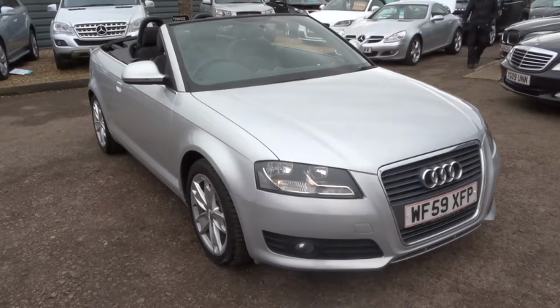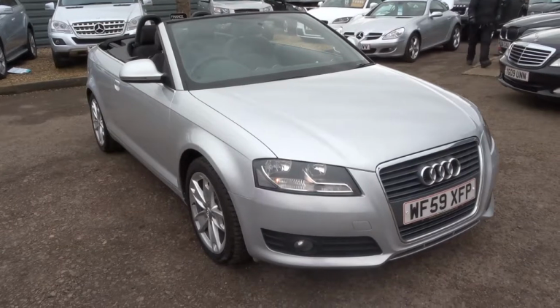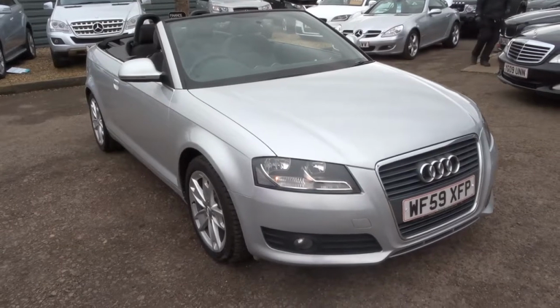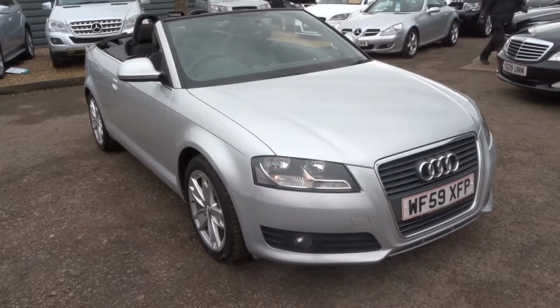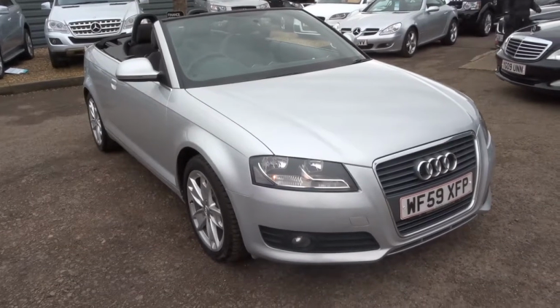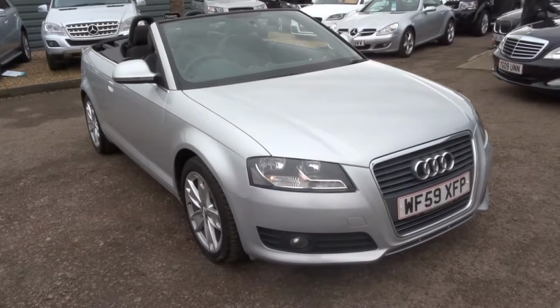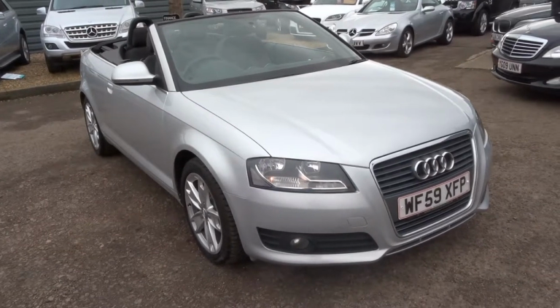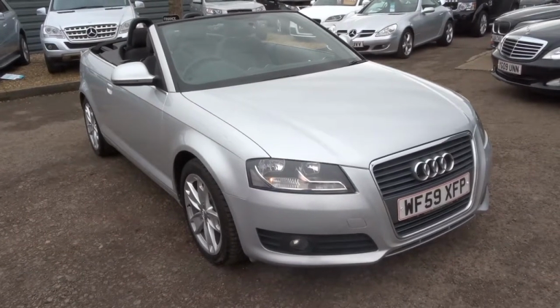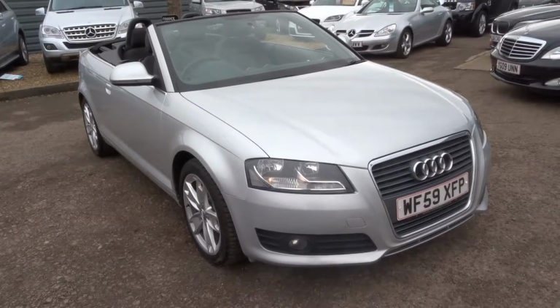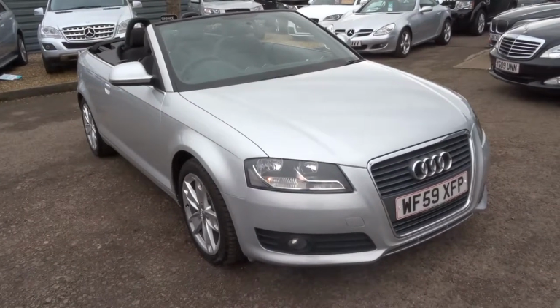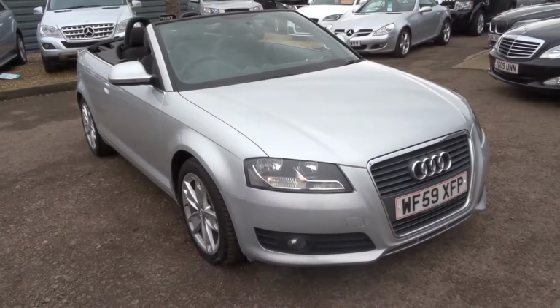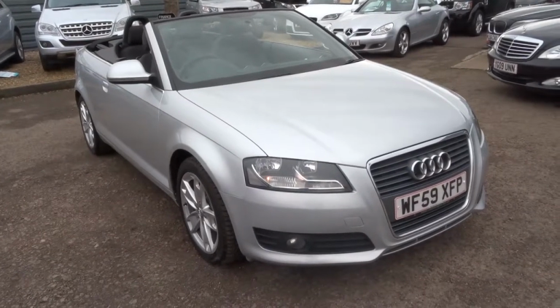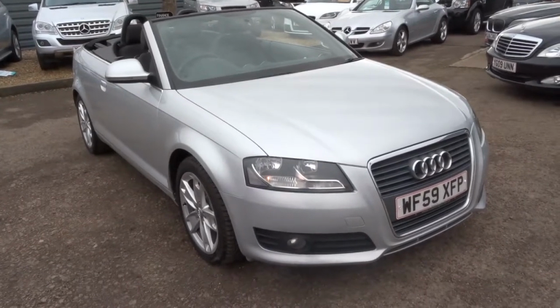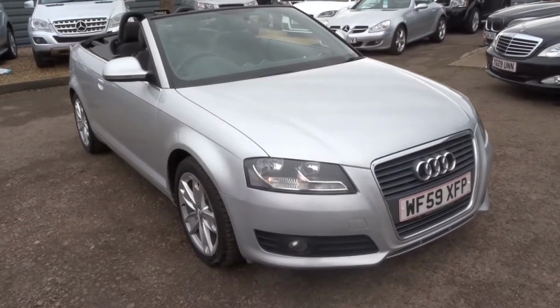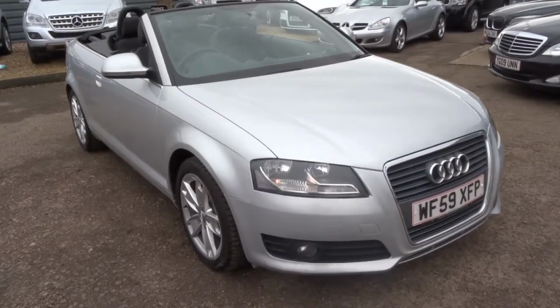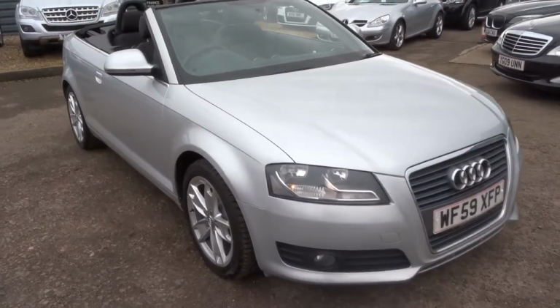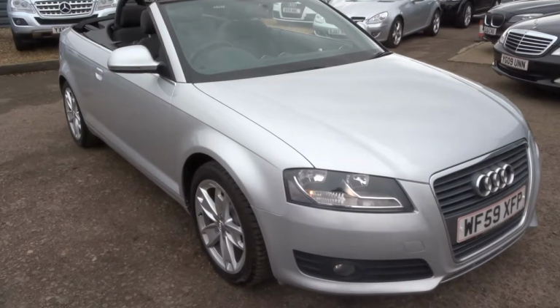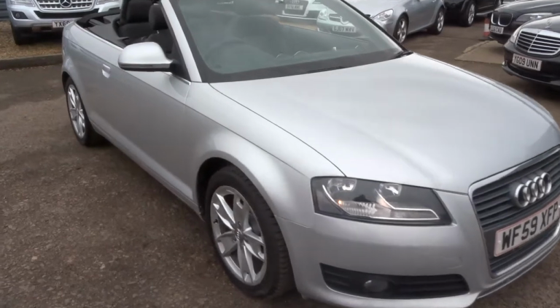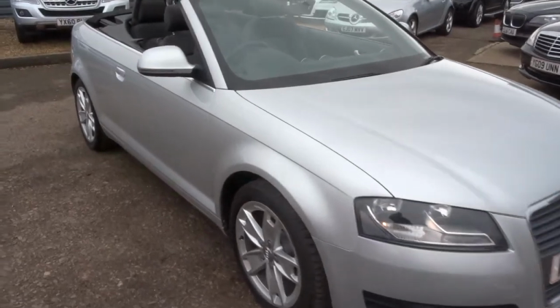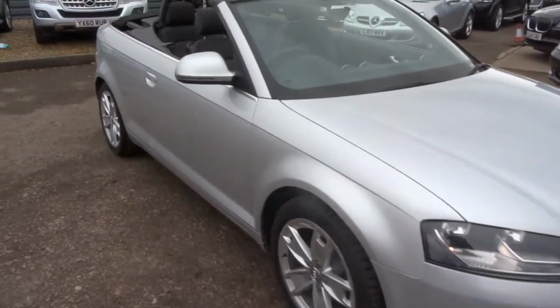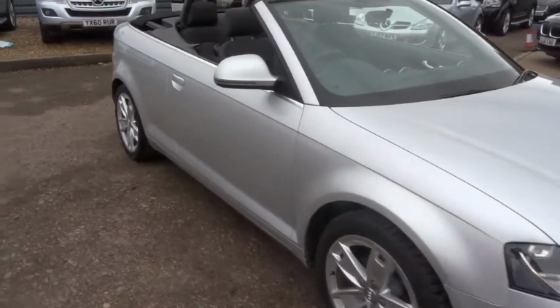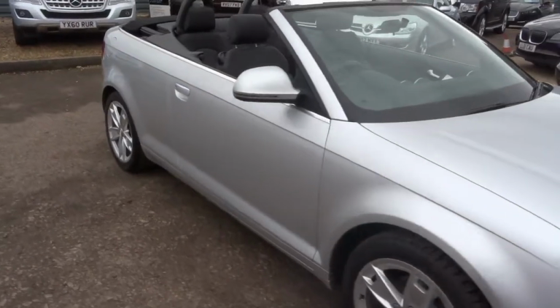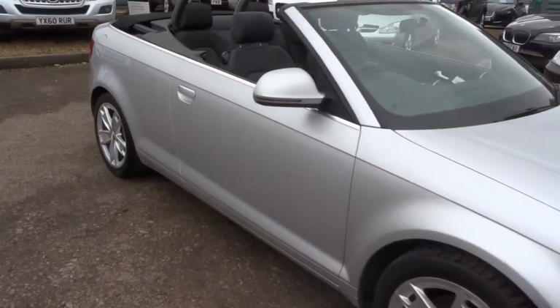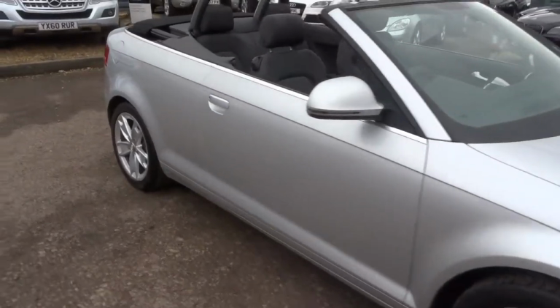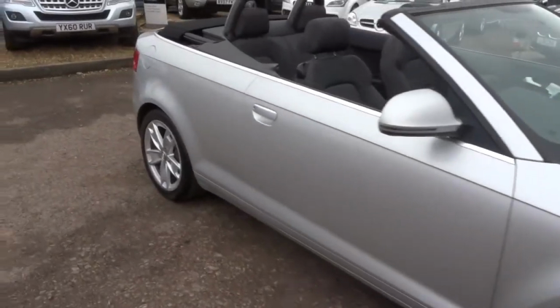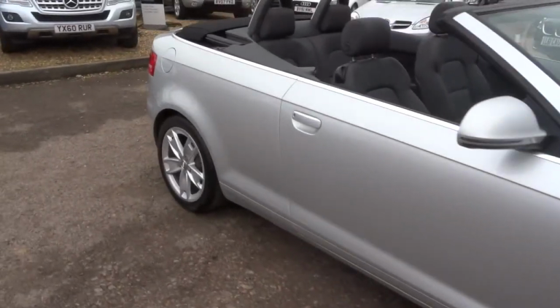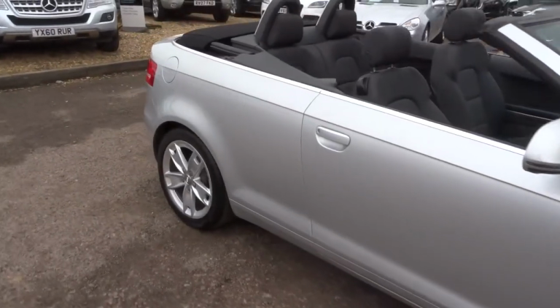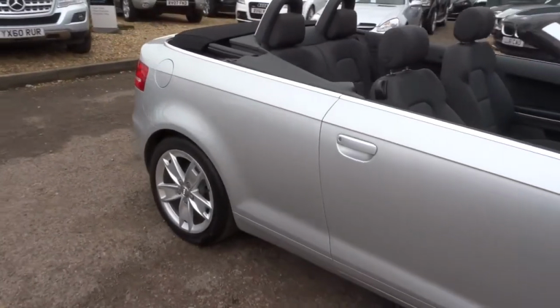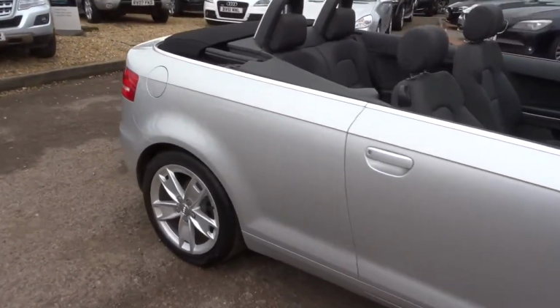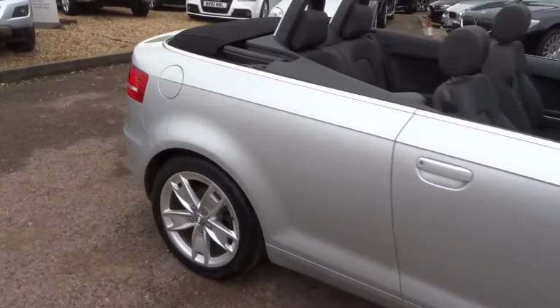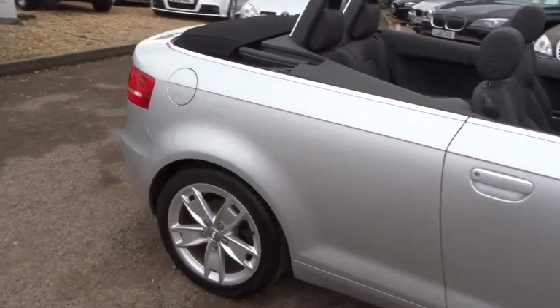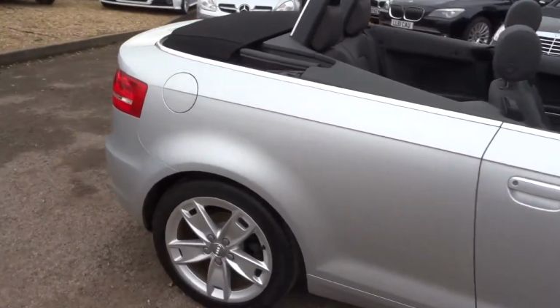Welcome to Country Car, my name is Tom. Here we have a beautiful Audi A3. I'm going to give you a walk around the car and show you a few of the features and general condition of the car.